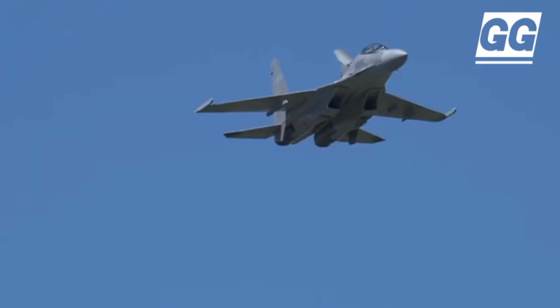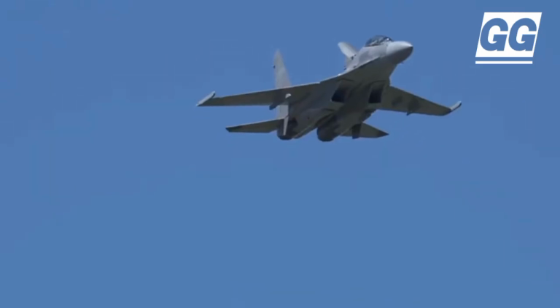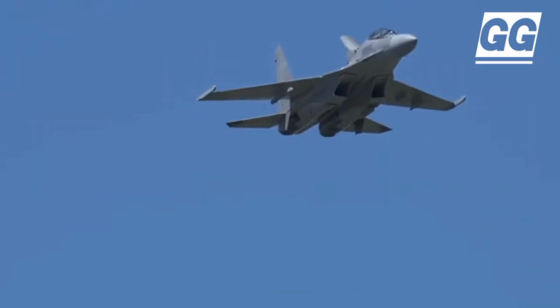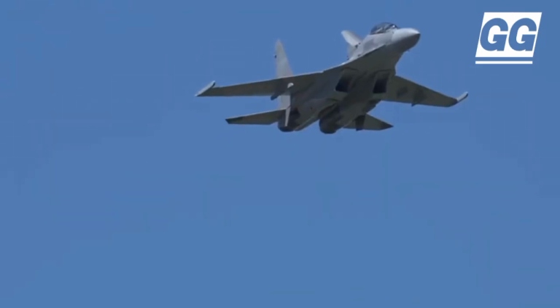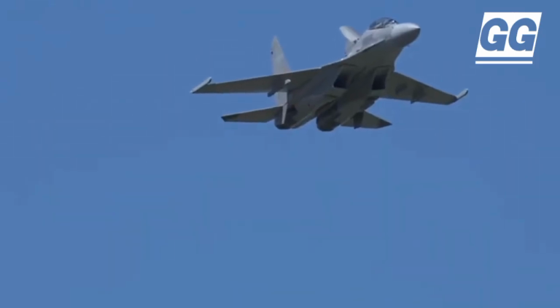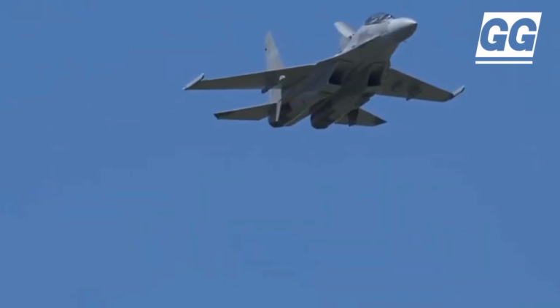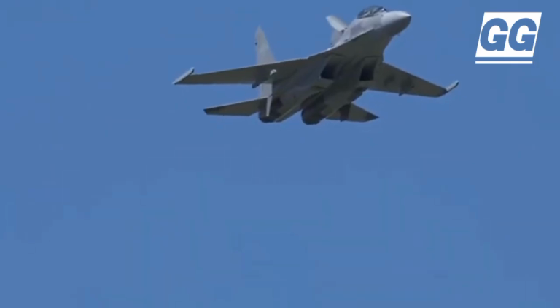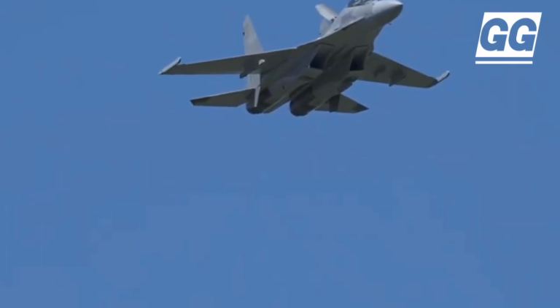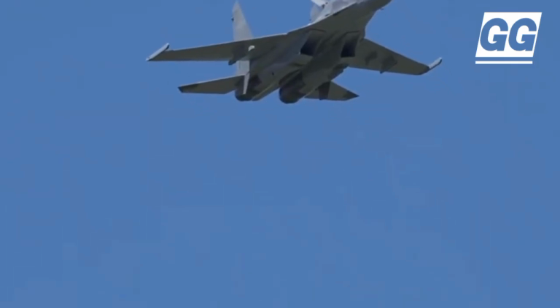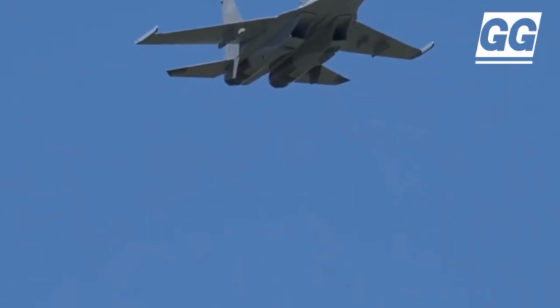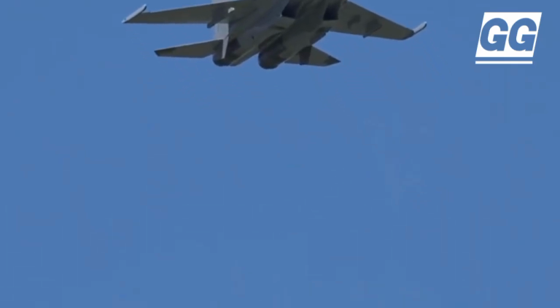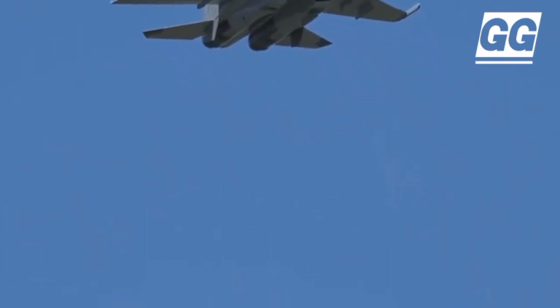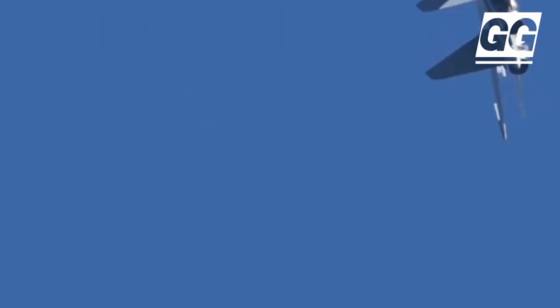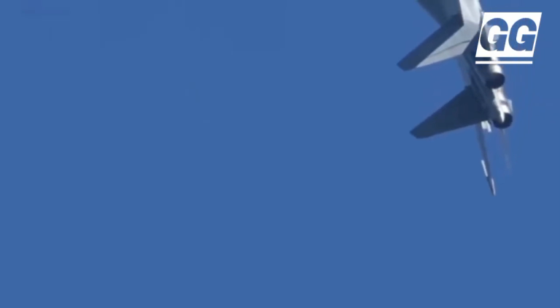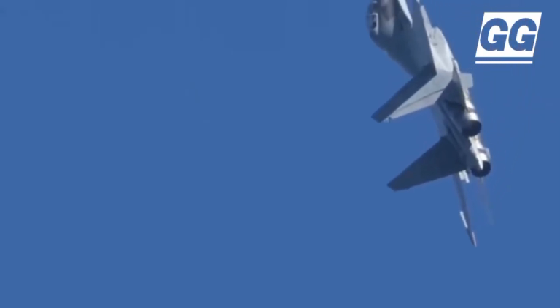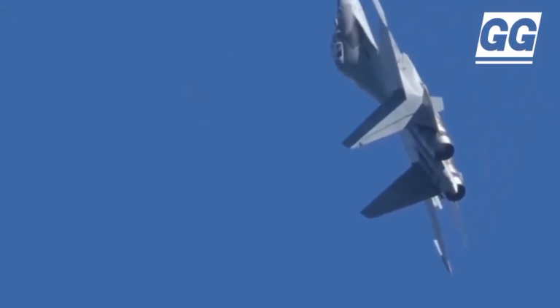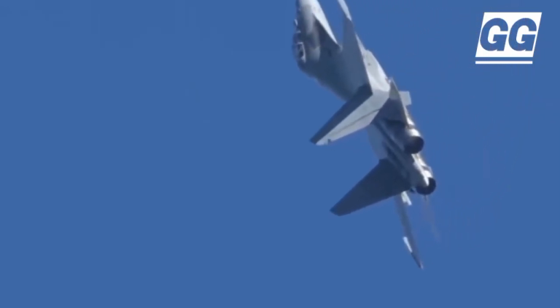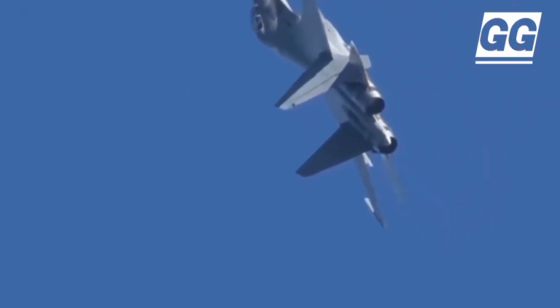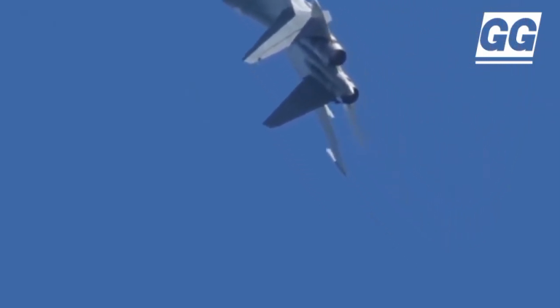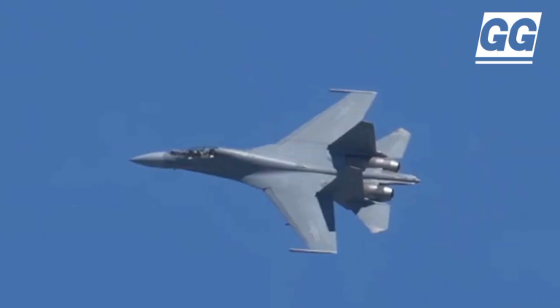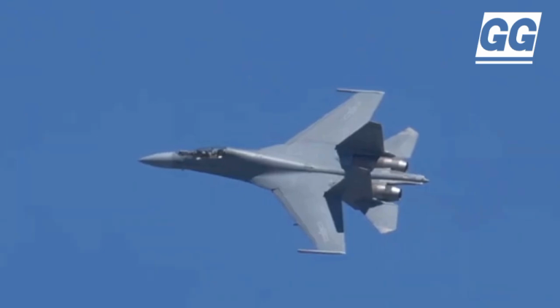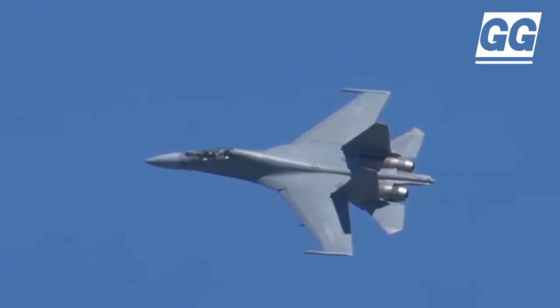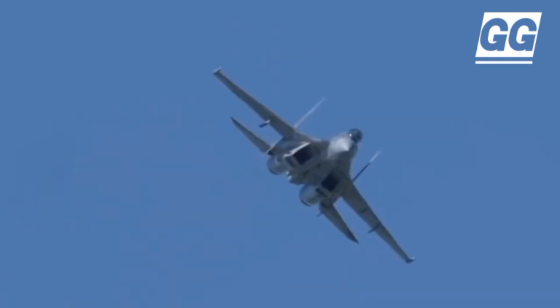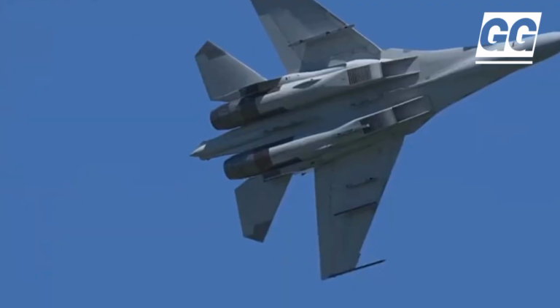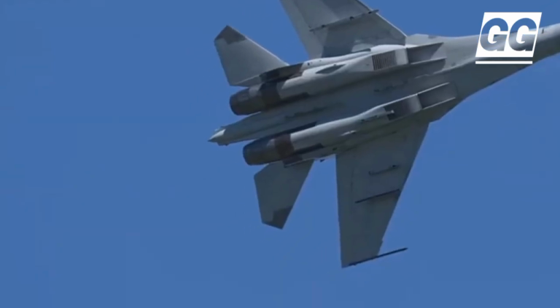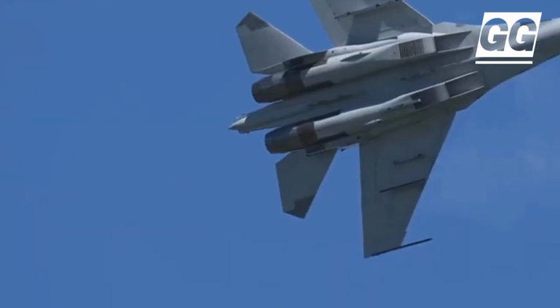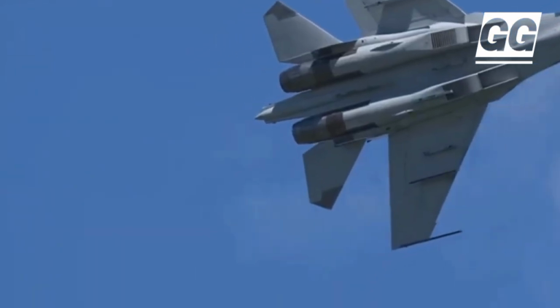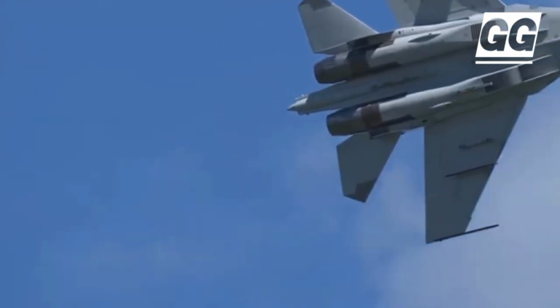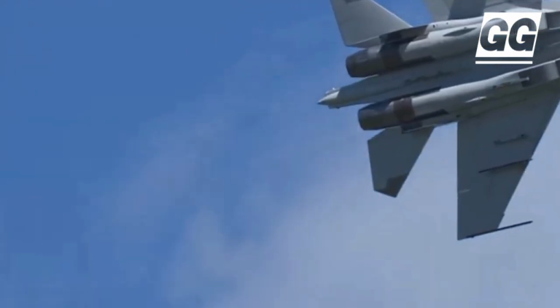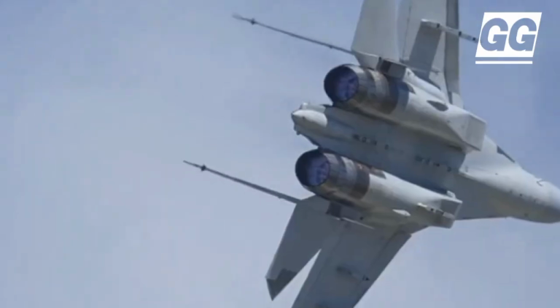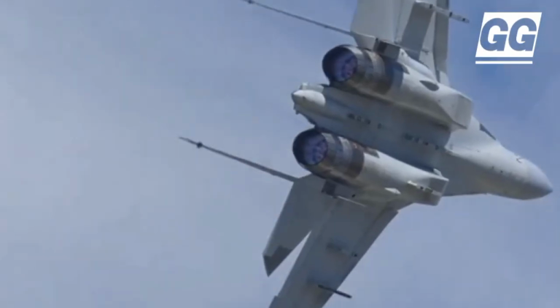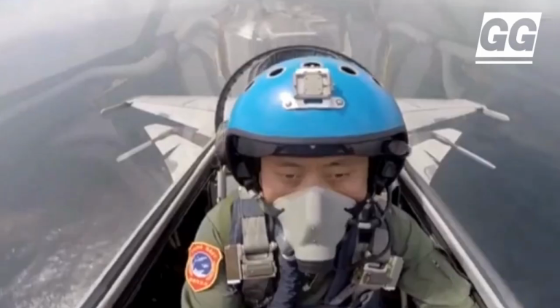The J-16 is superior to all types of aircraft I have flown. Speaking of the control capacity of the aircraft, the J-16 is a 3.5 generation plane with huge breakthroughs in radar and fire control systems.